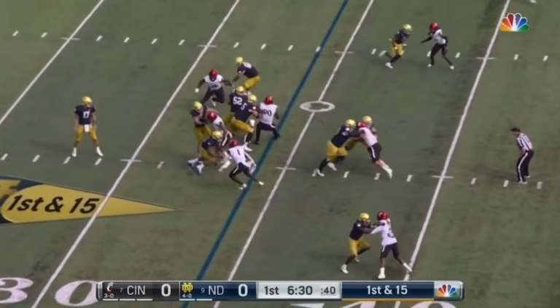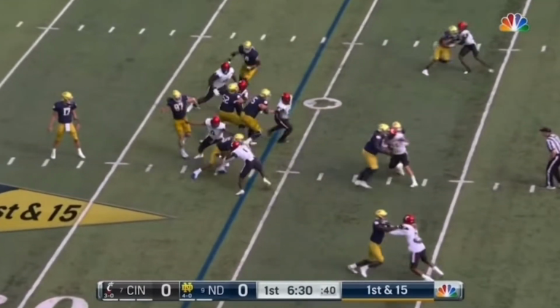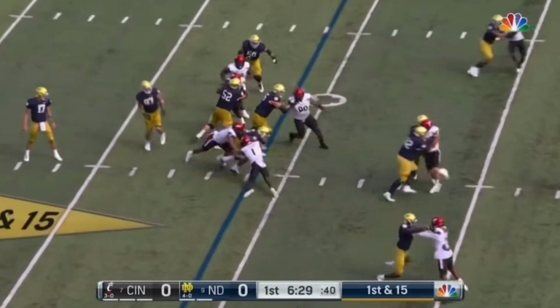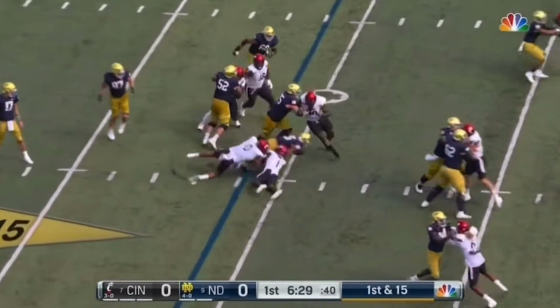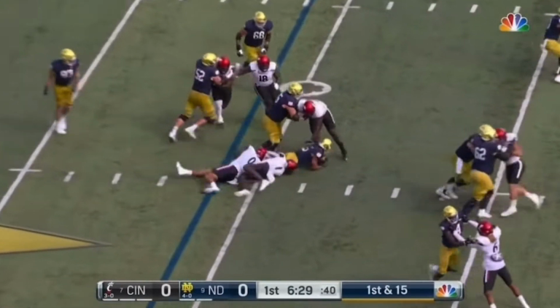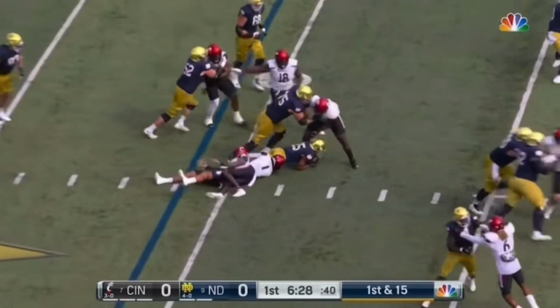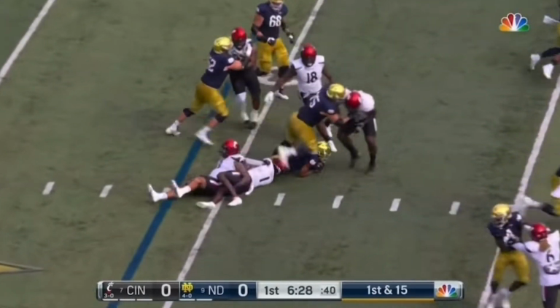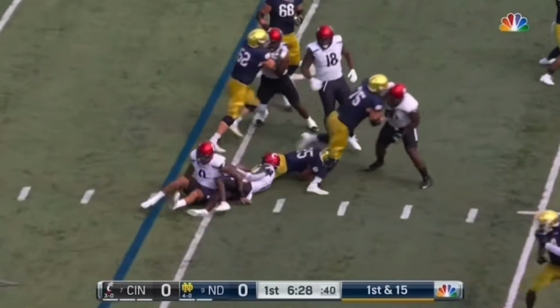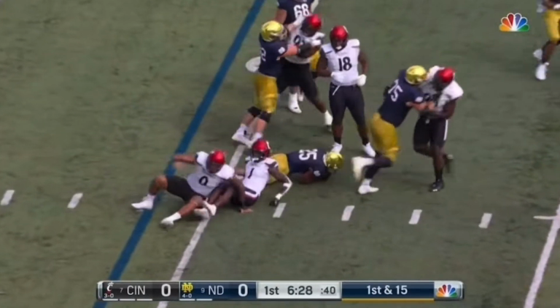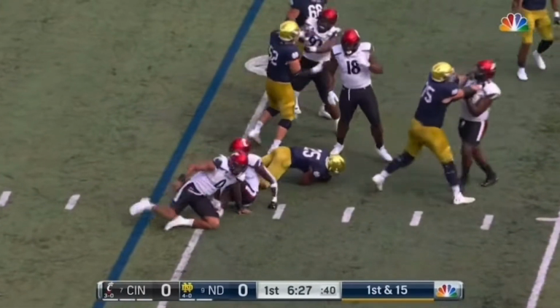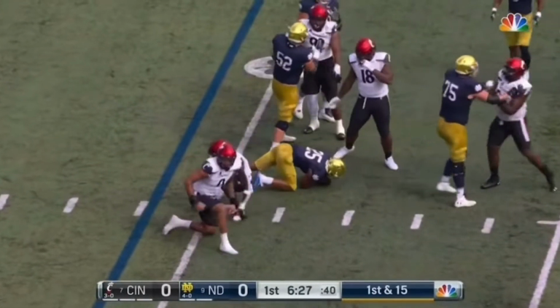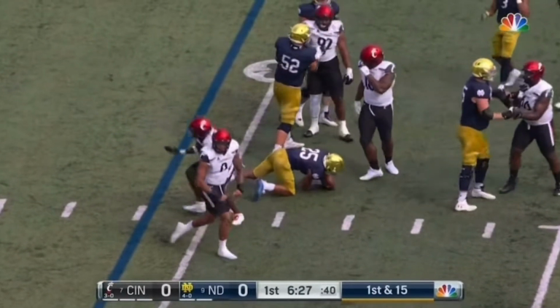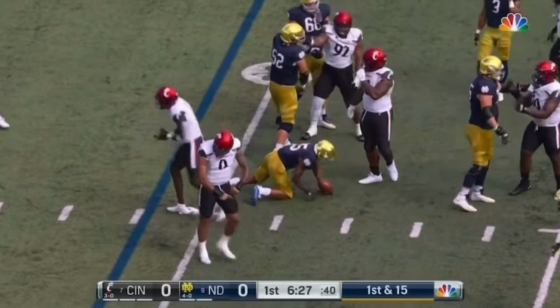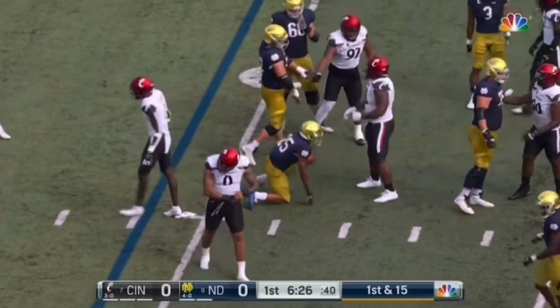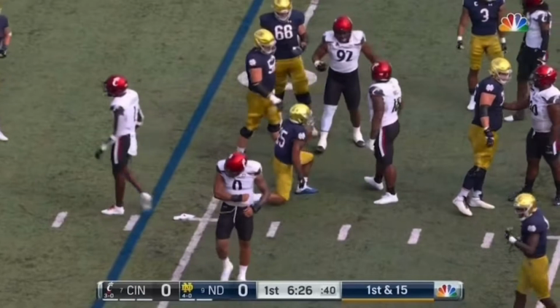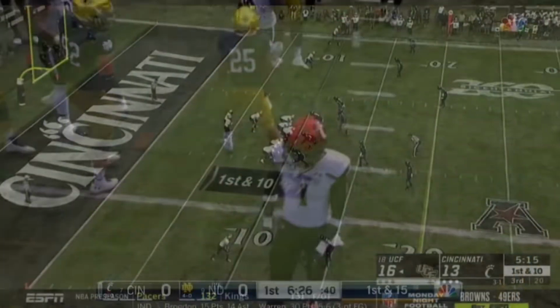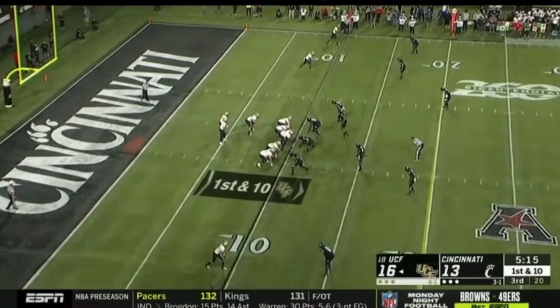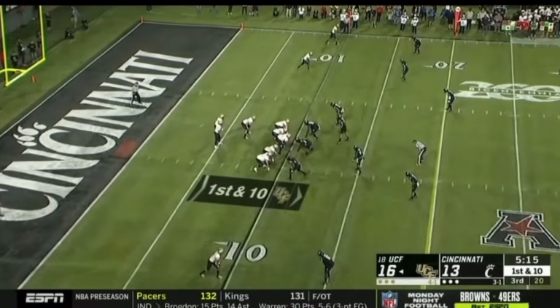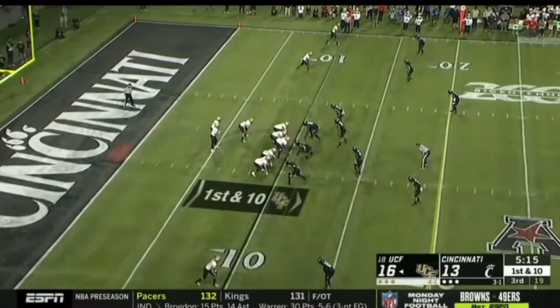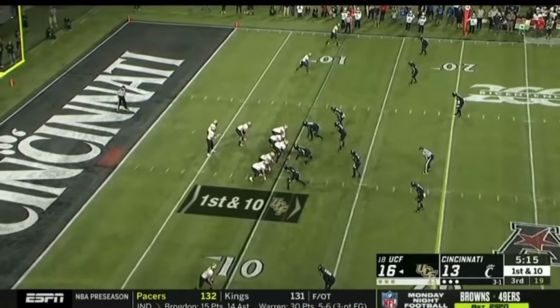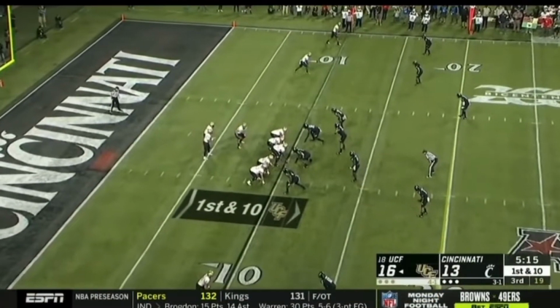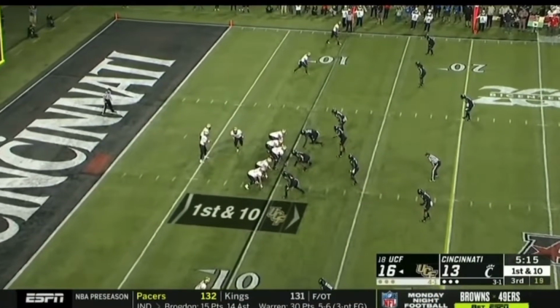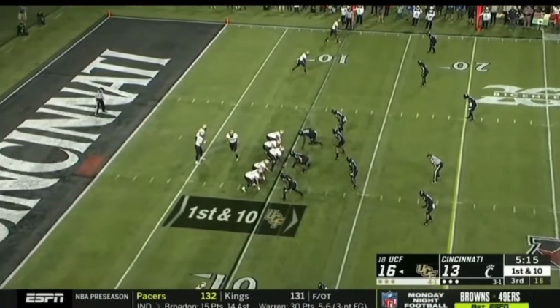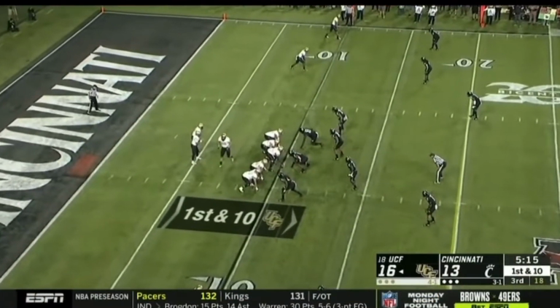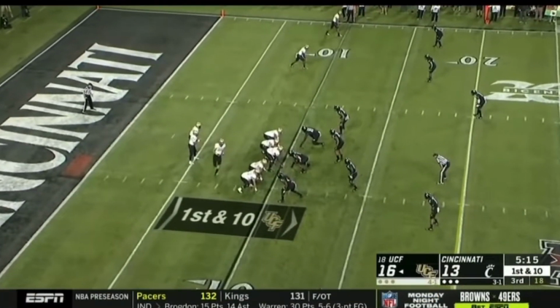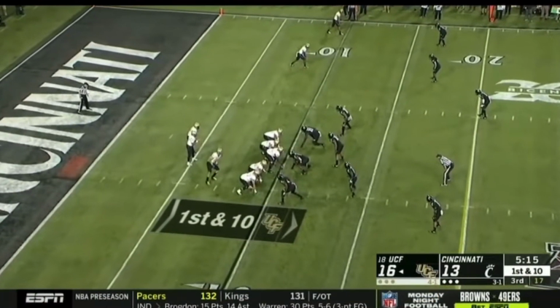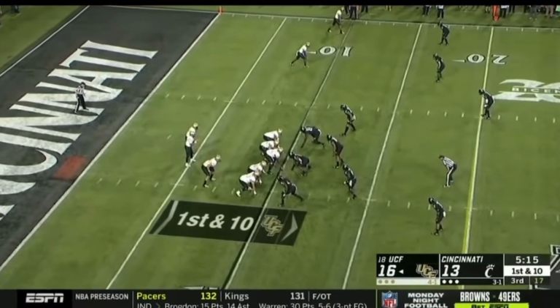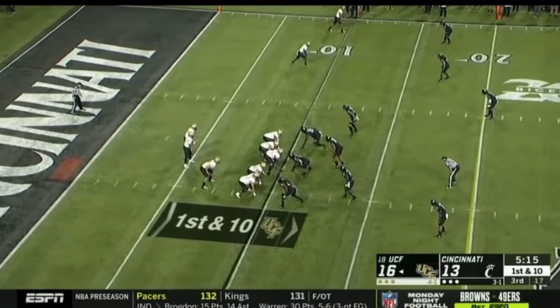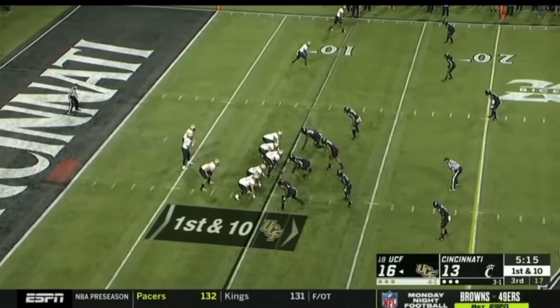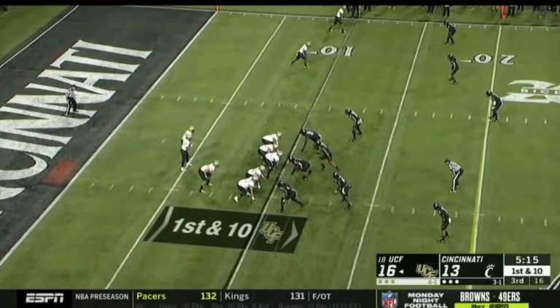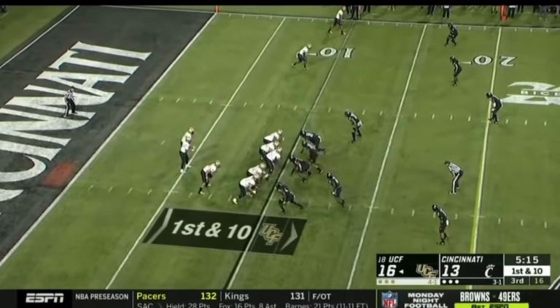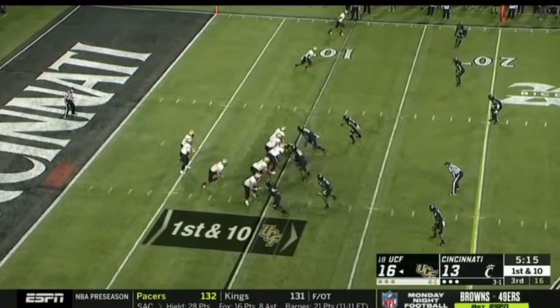First and fifteen, trying to find a running lane with Tyree and he'll only gain a little. They need to run the ball on early downs here. They've got to get something going. They've got to go to Converse.